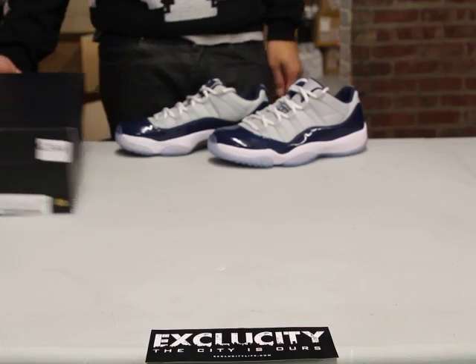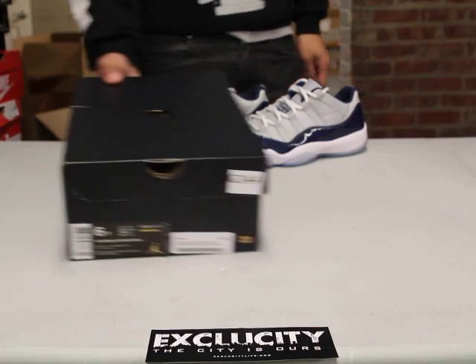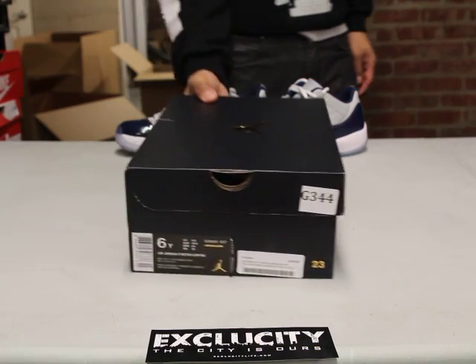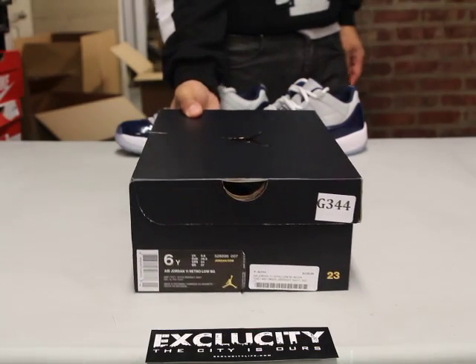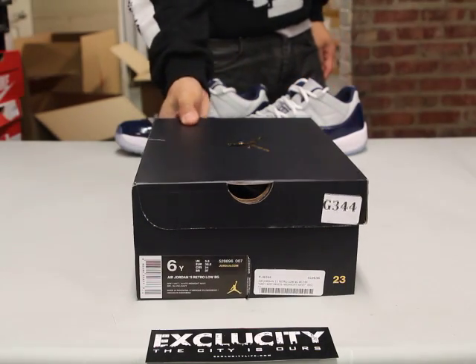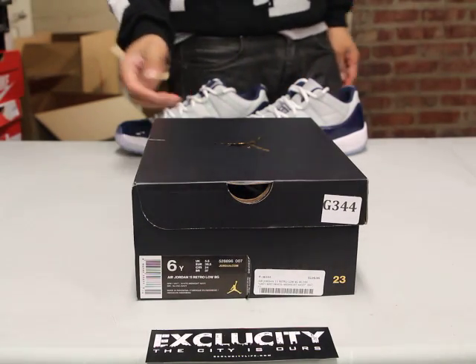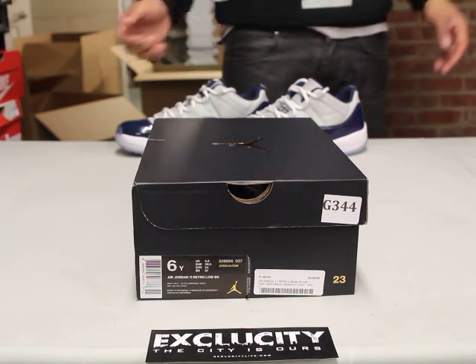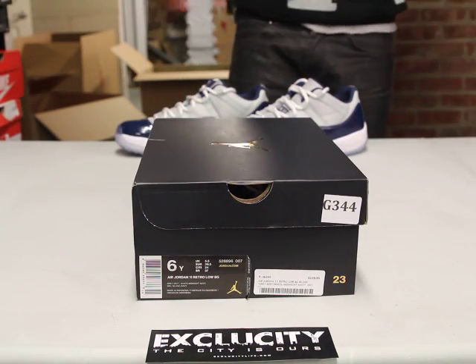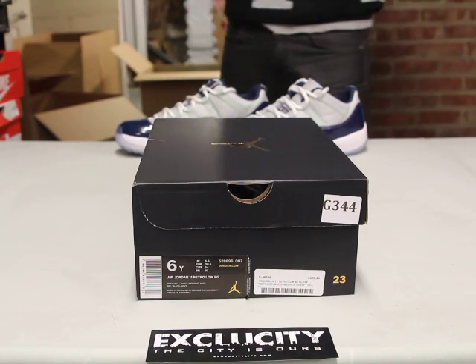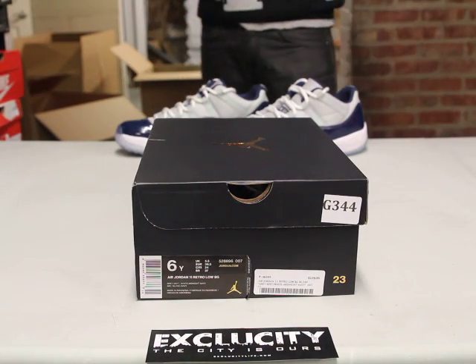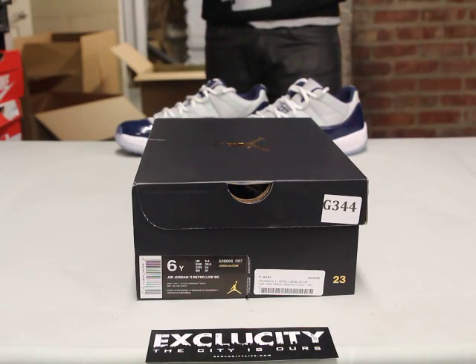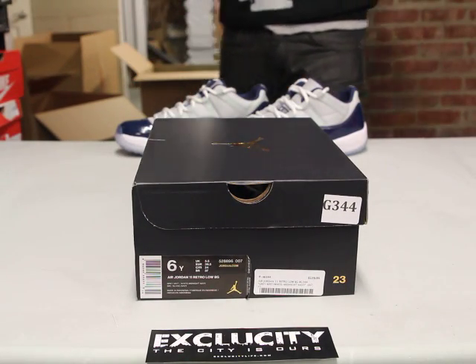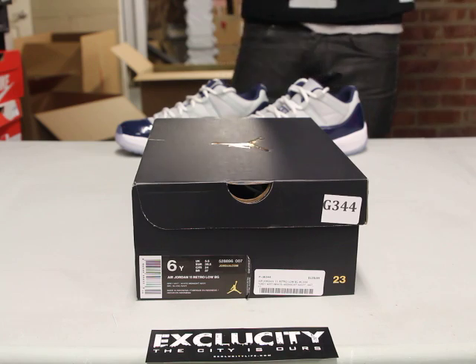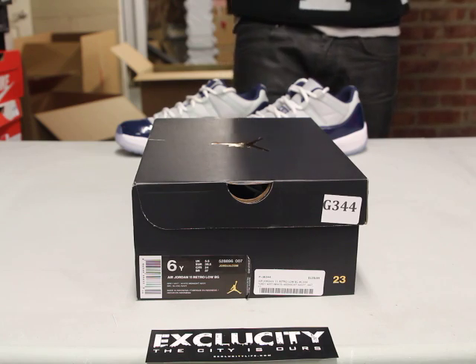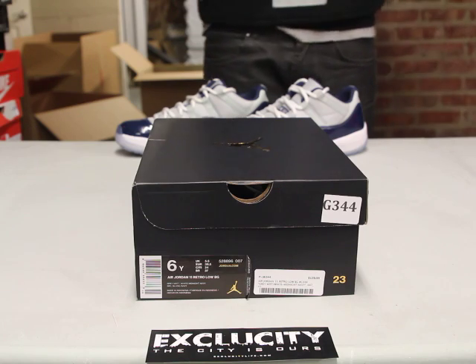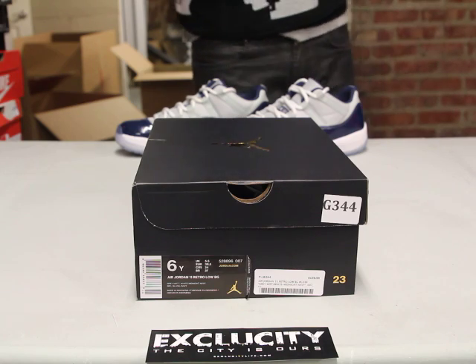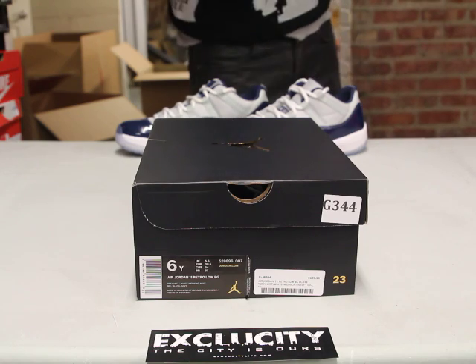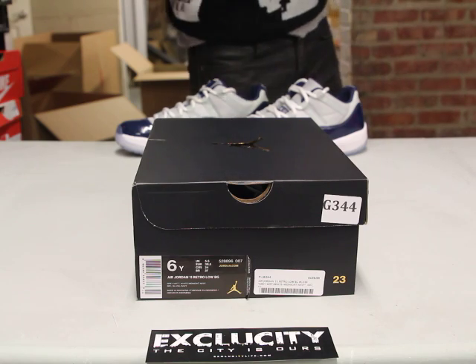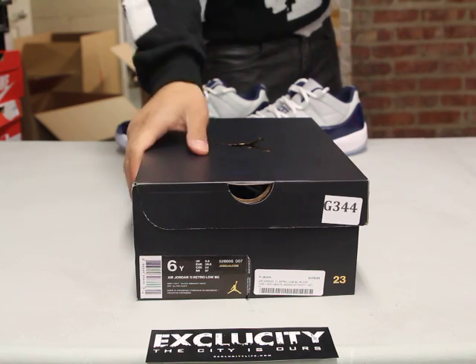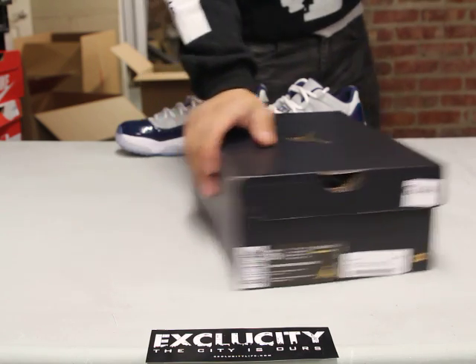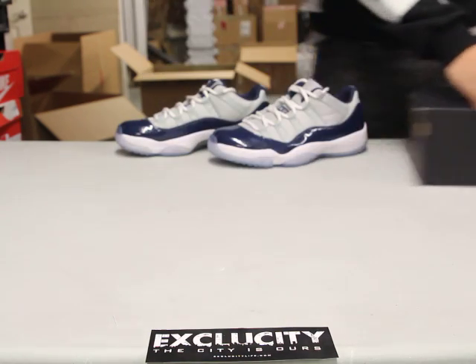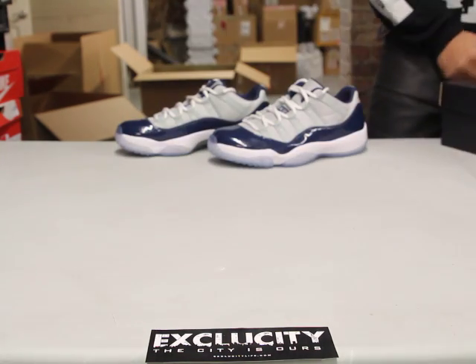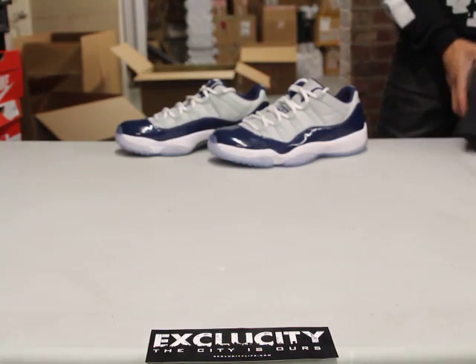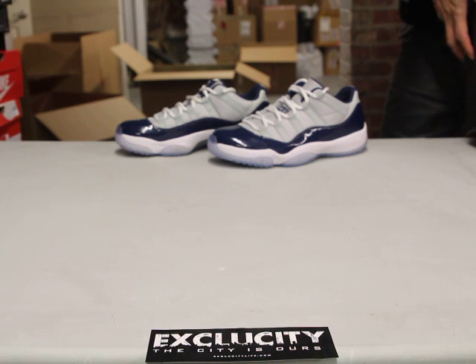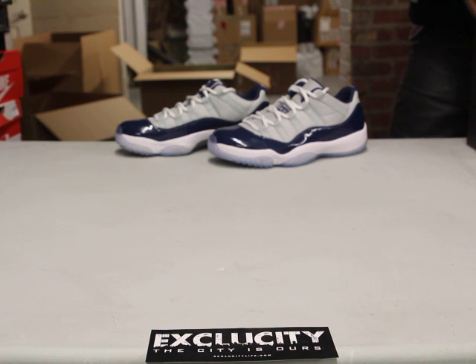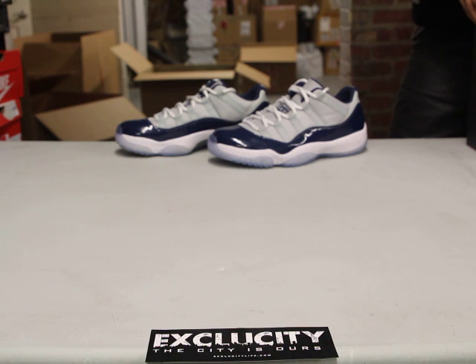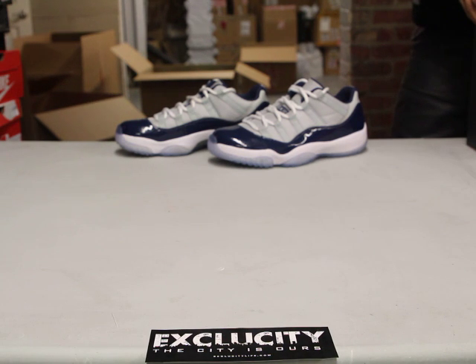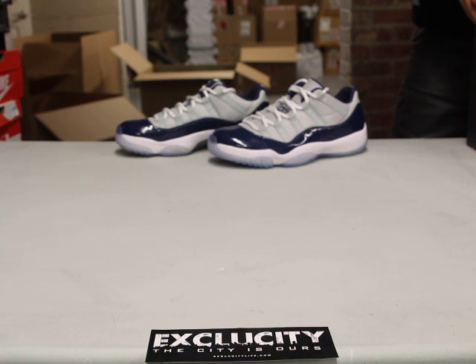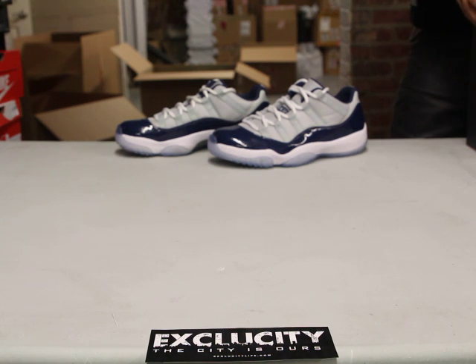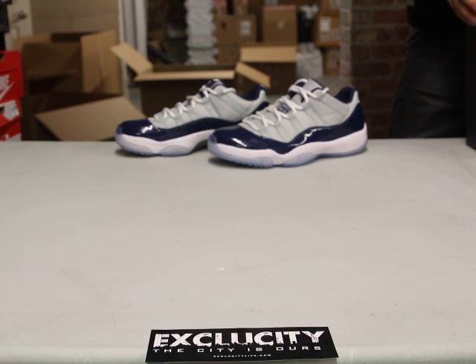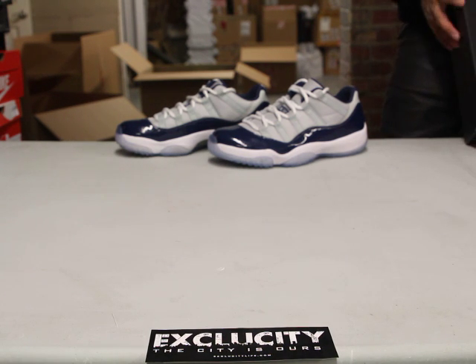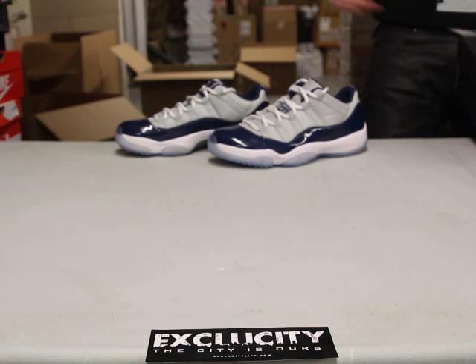What up y'all, Texas City coming to you with another unboxing video. We got the Air Jordan 11 Lows for the ladies or the GS sizes out there. The colorway for this shoe is gray mist, white, midnight navy.